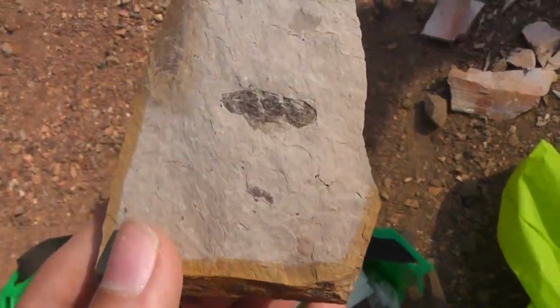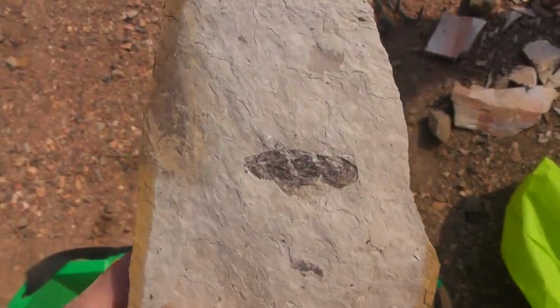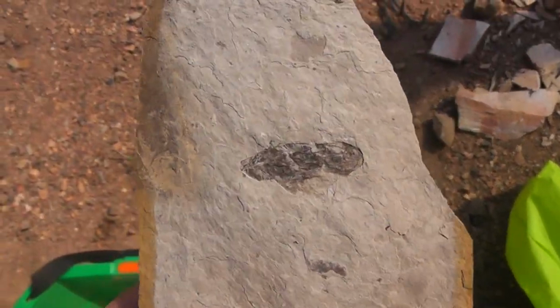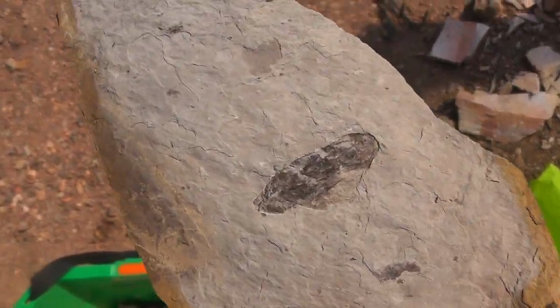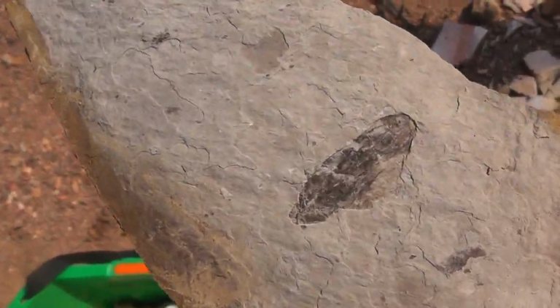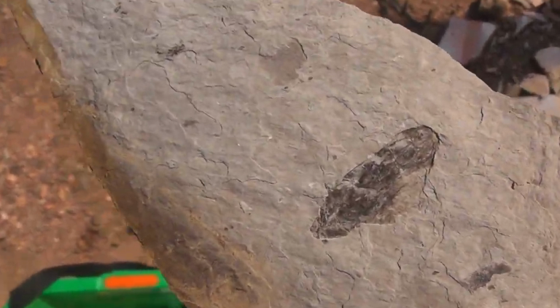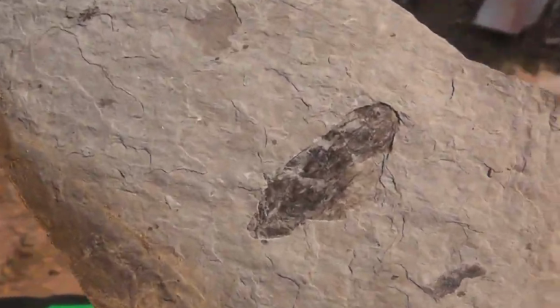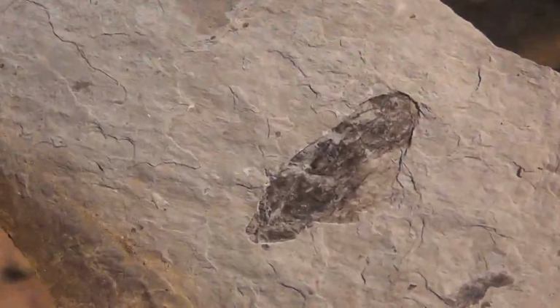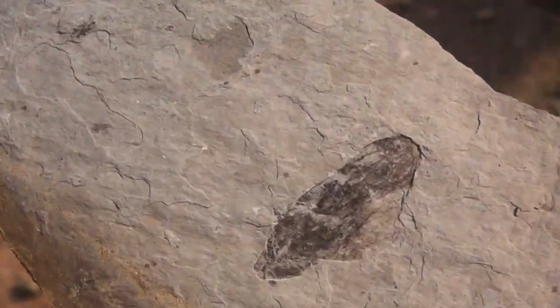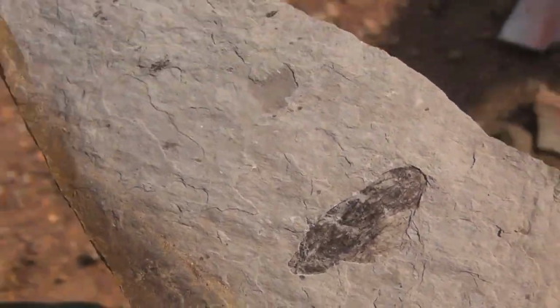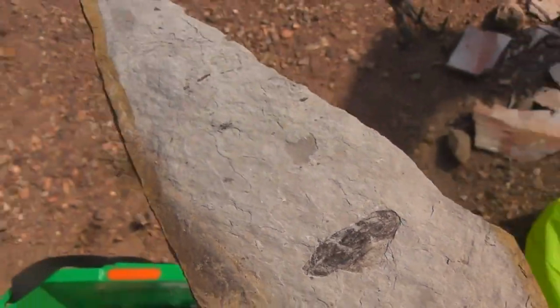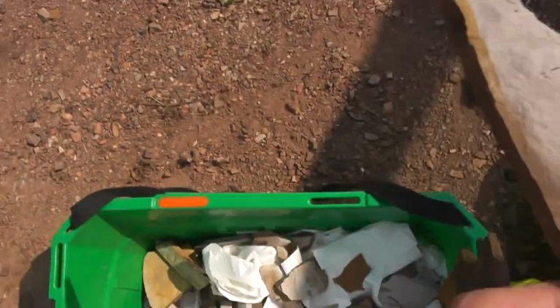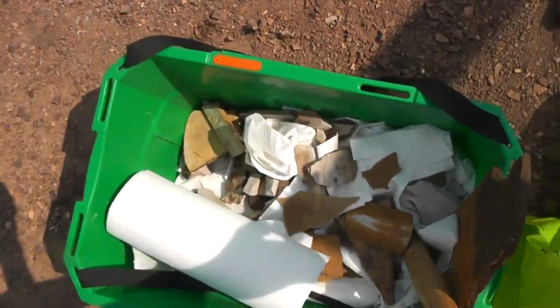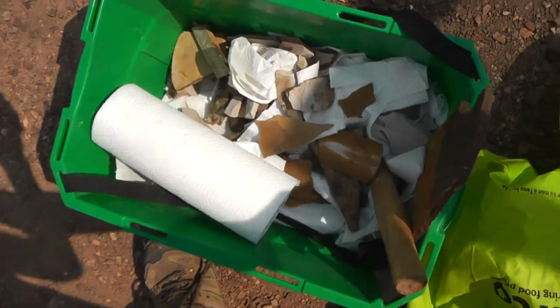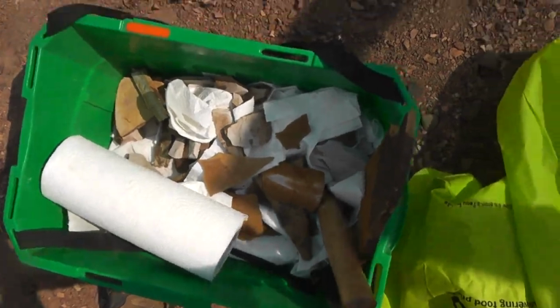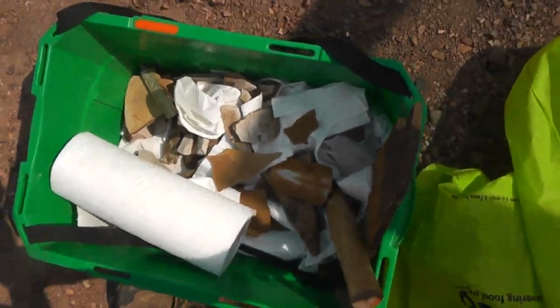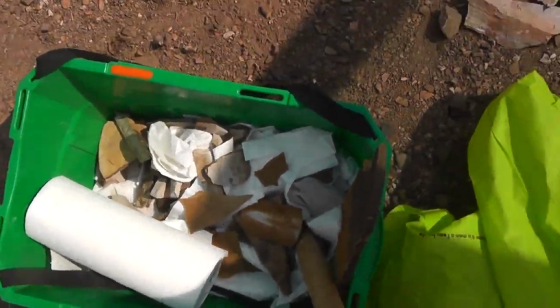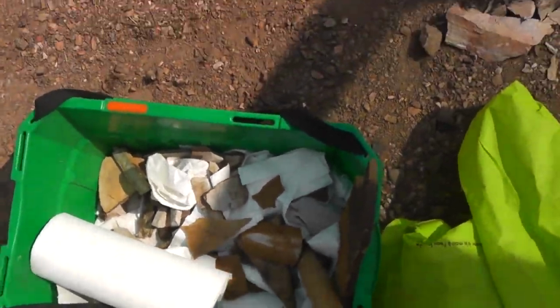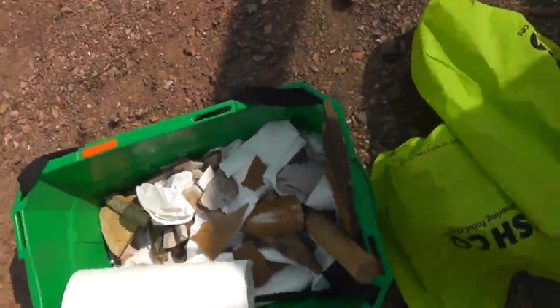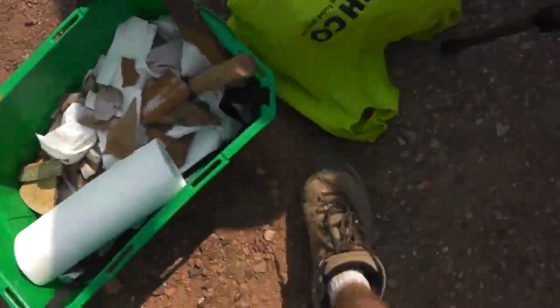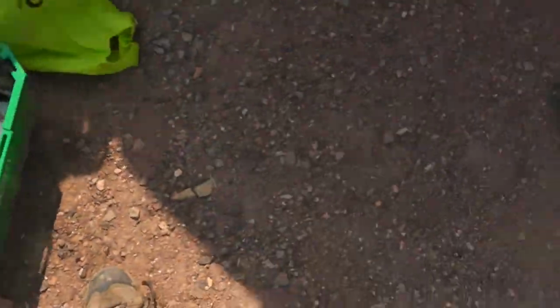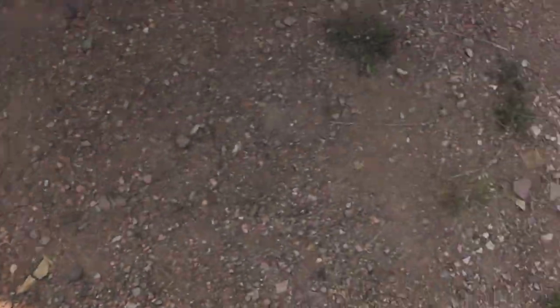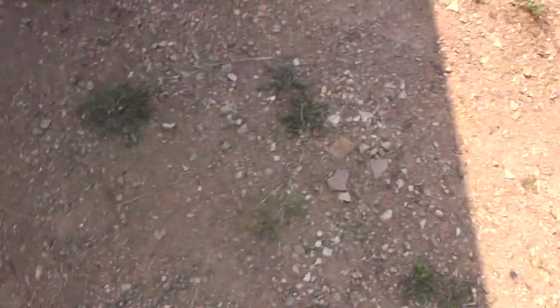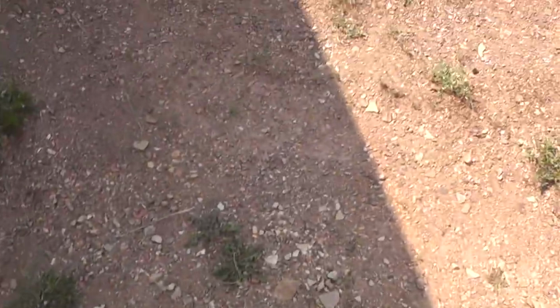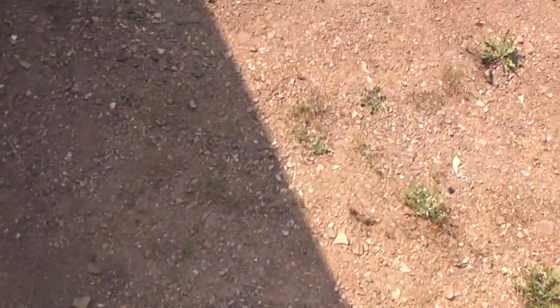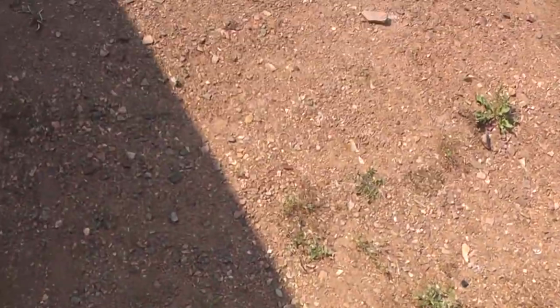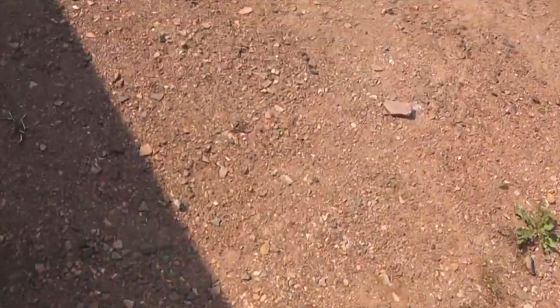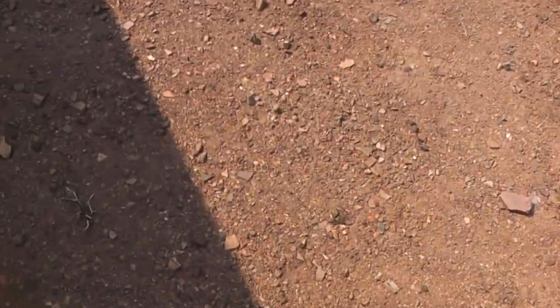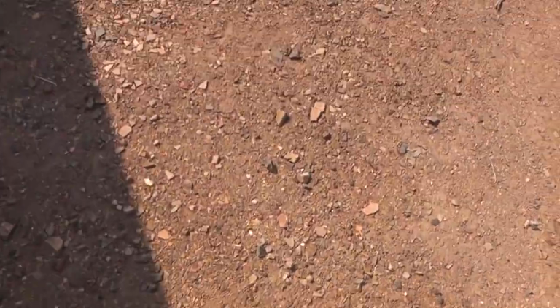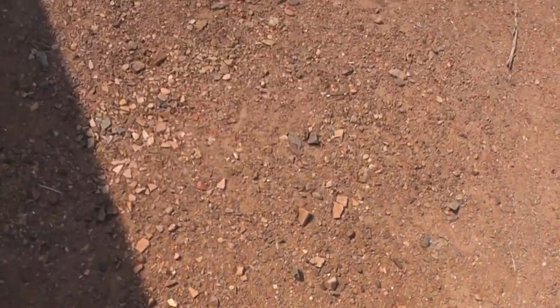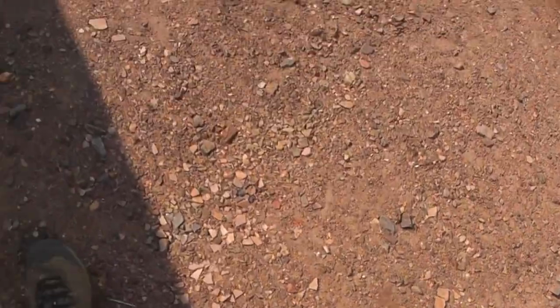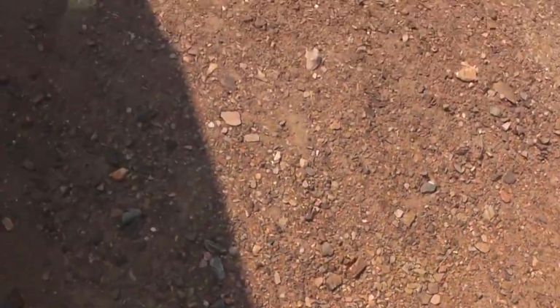Here's a frog hopper wing — it's a big bug. And go around front and show y'all the flower and the fish.